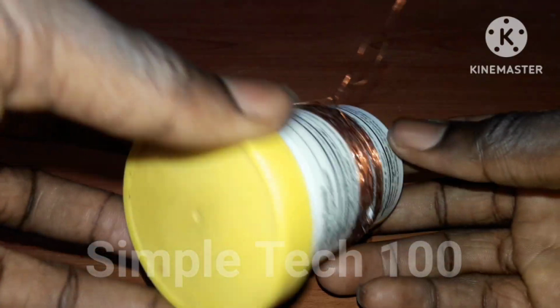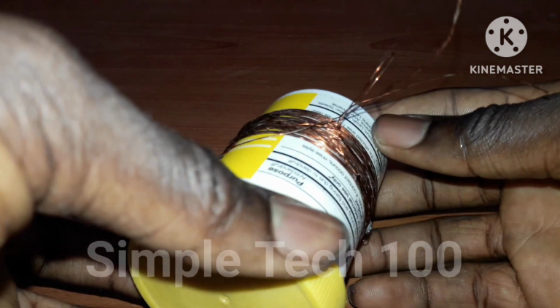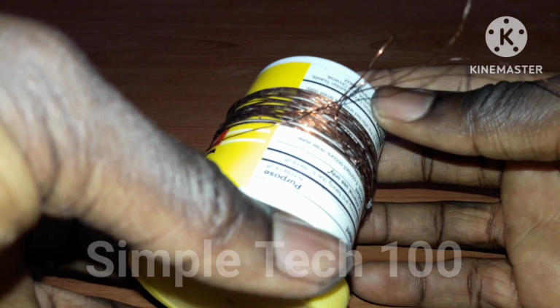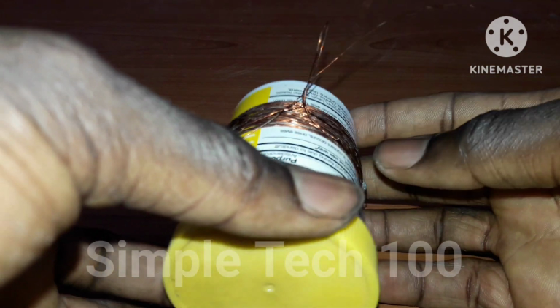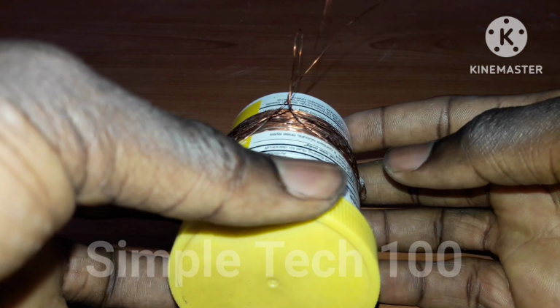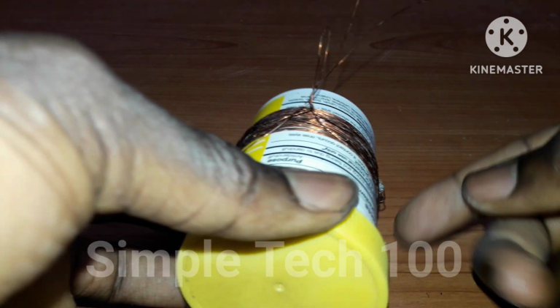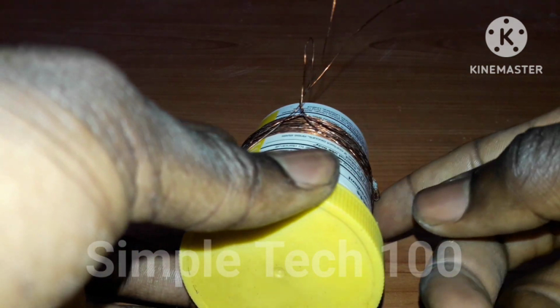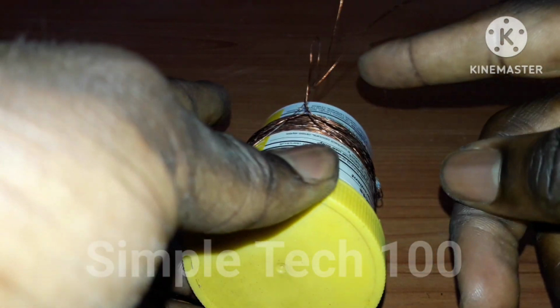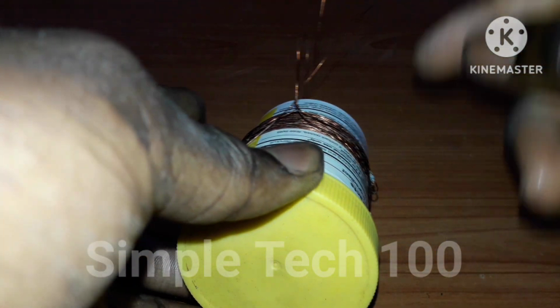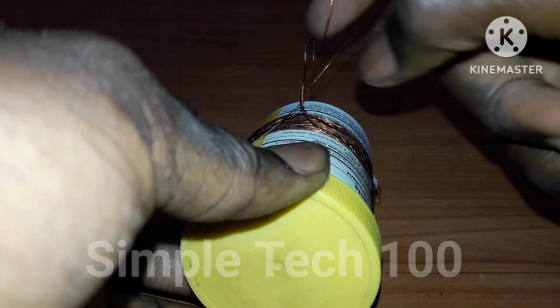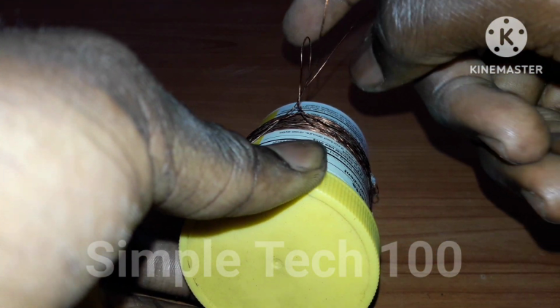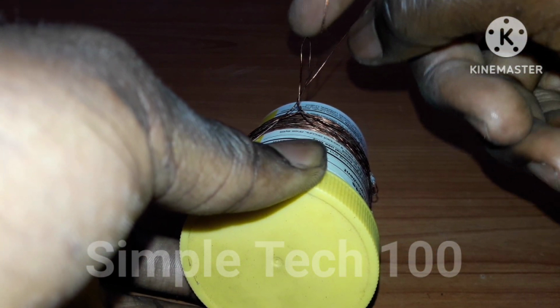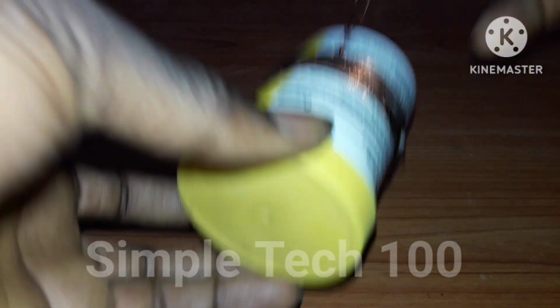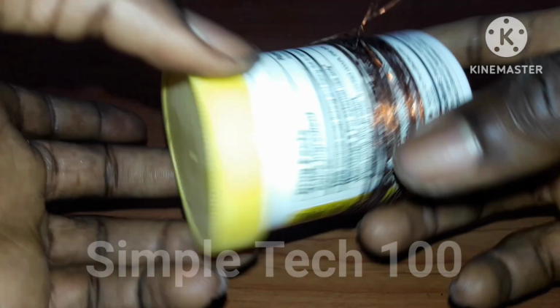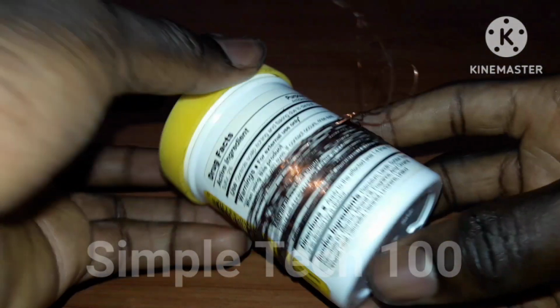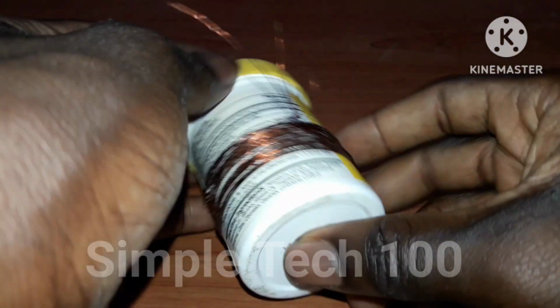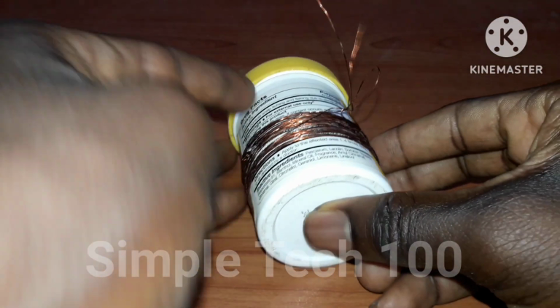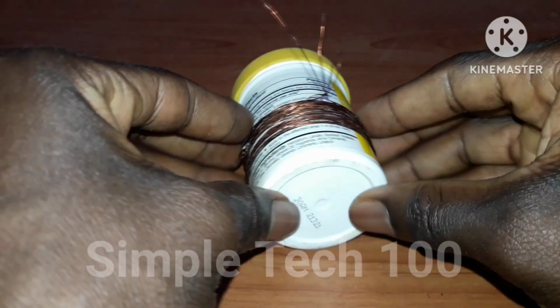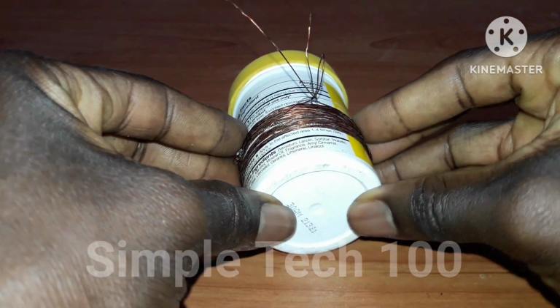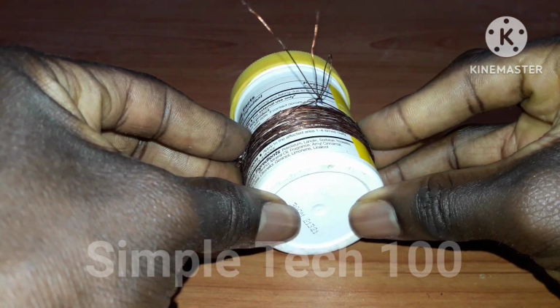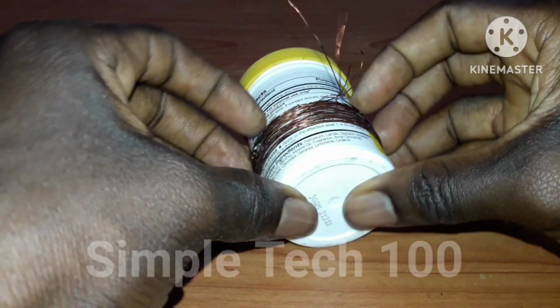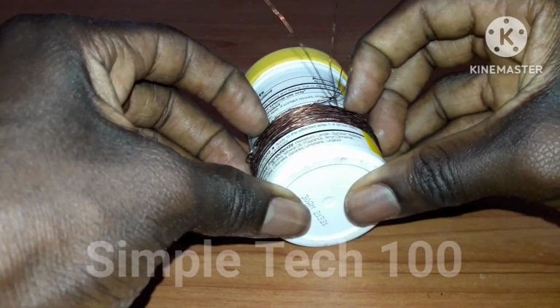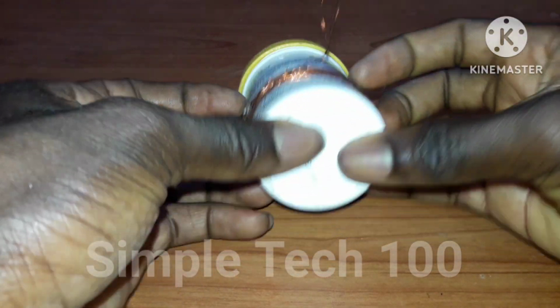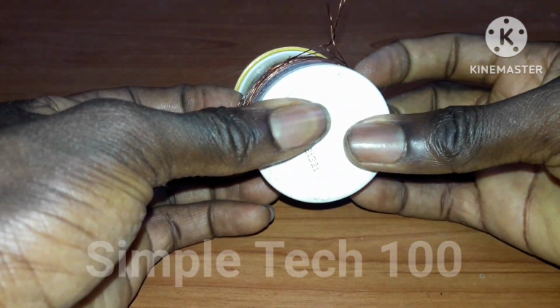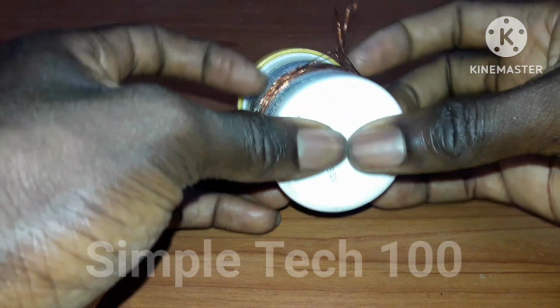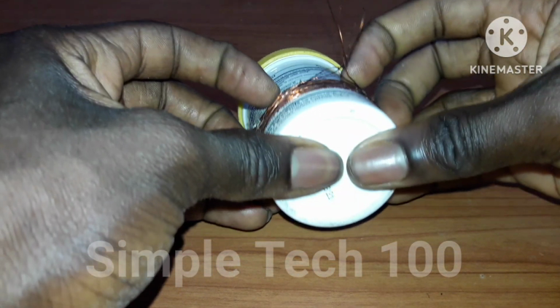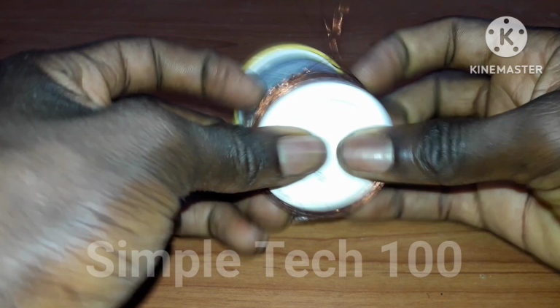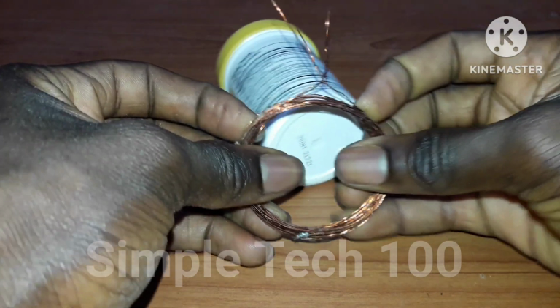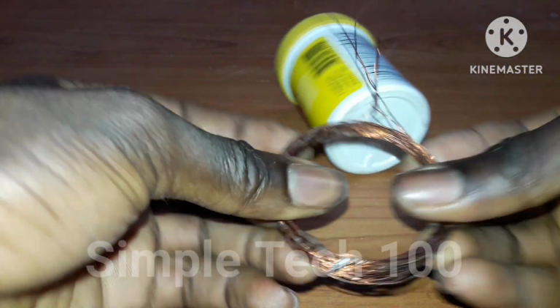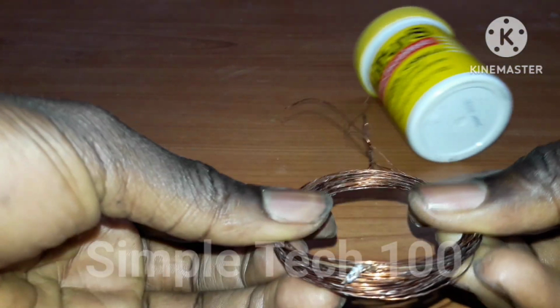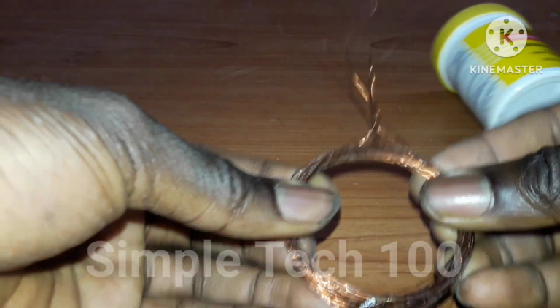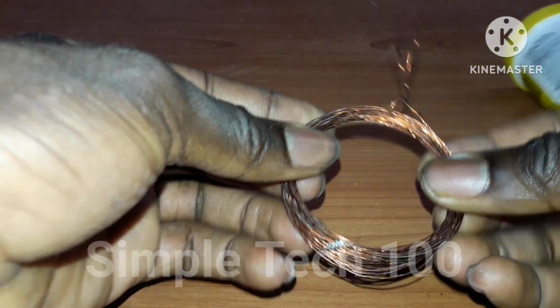One thing has been completed — we have two coils like this, and the middle one is the loop. As you can see guys, the assembly is taking shape.